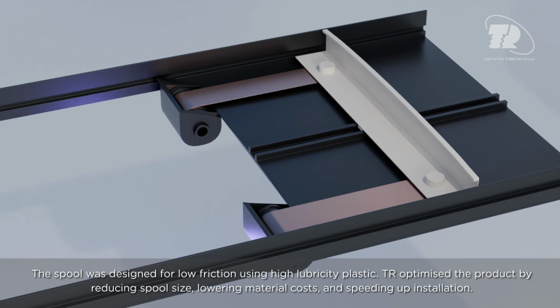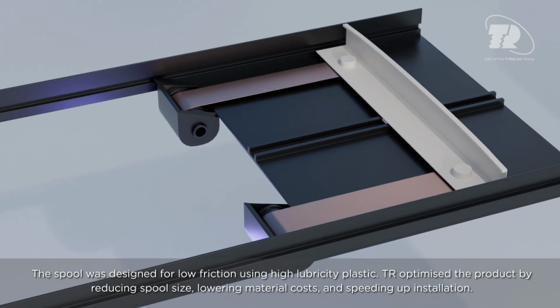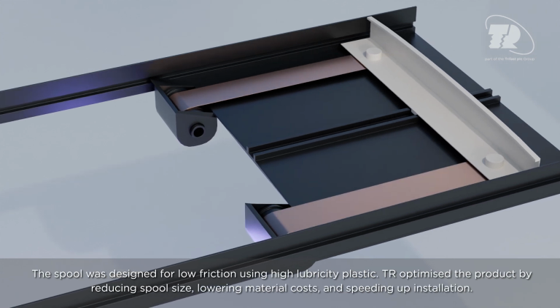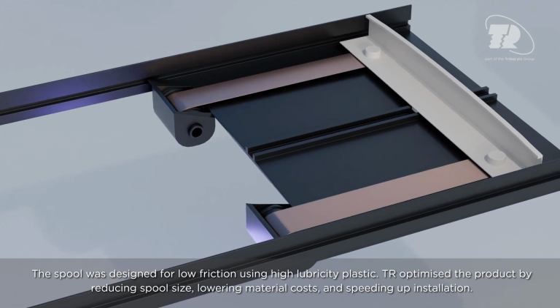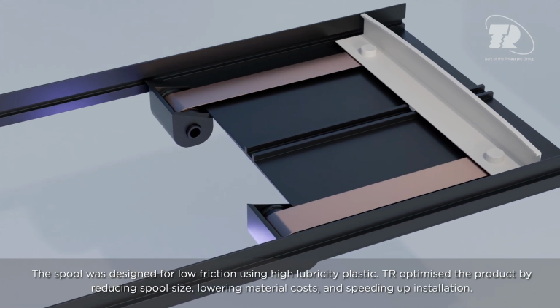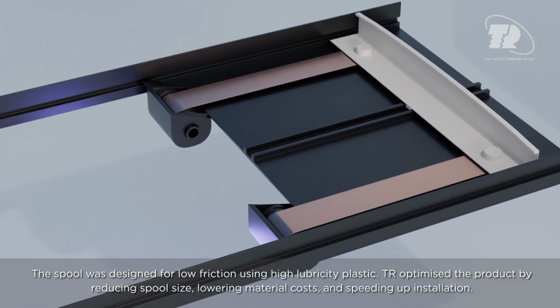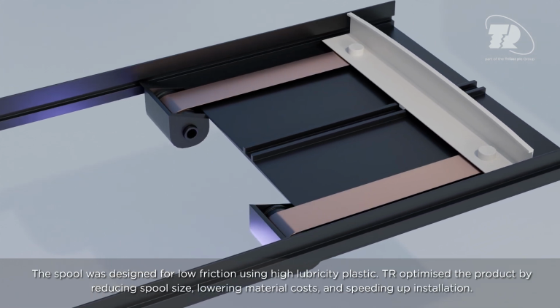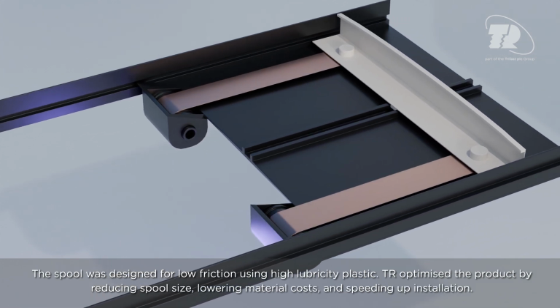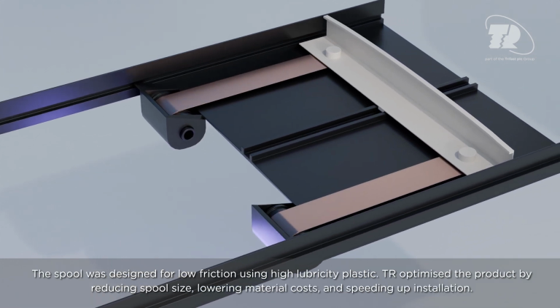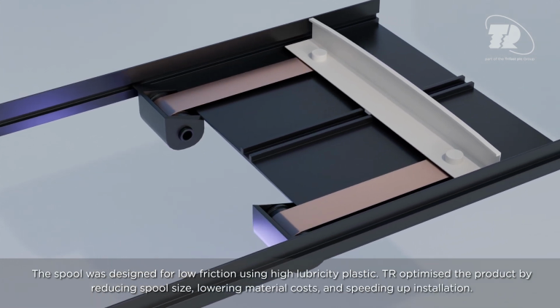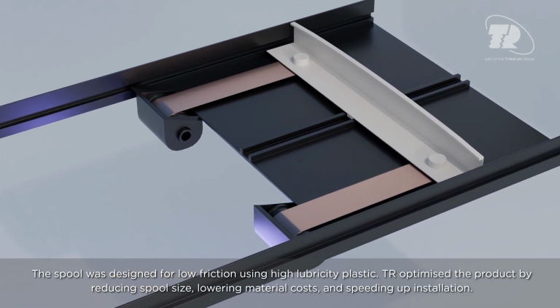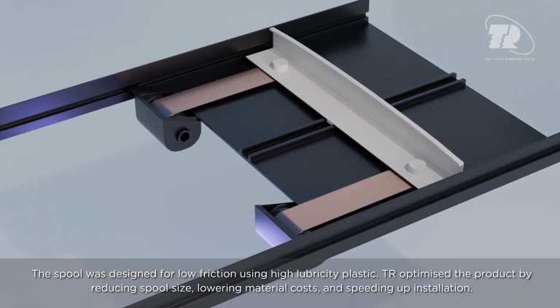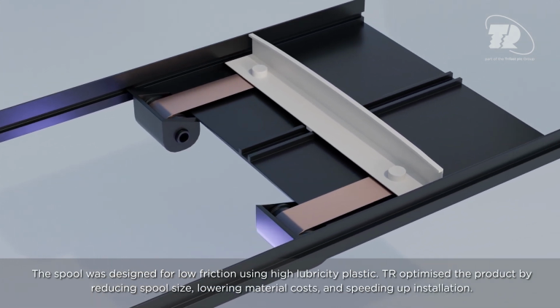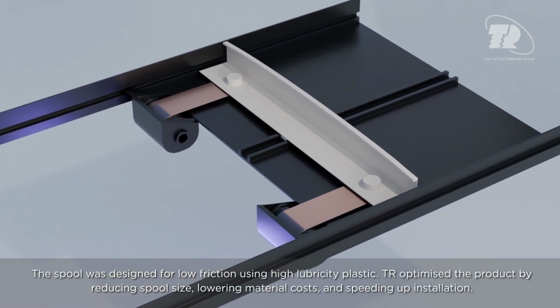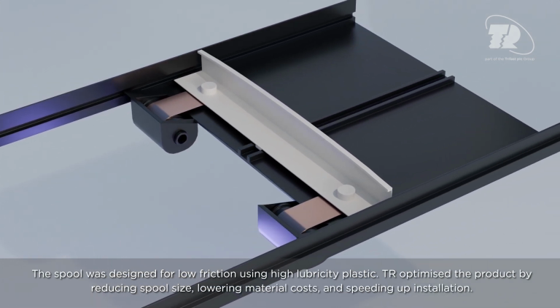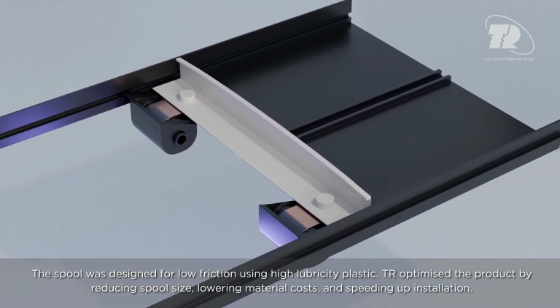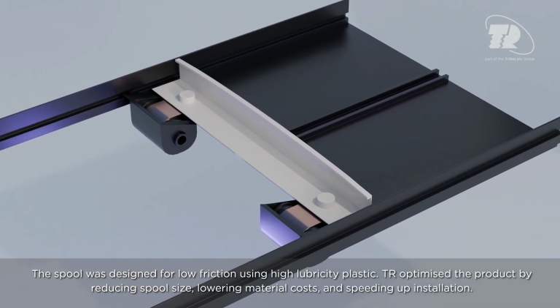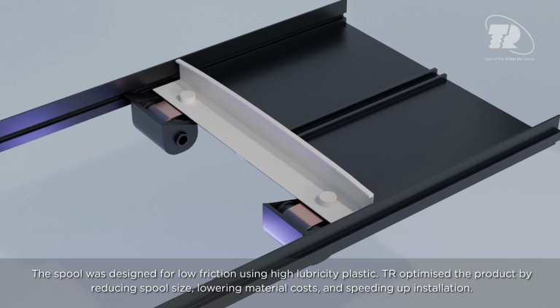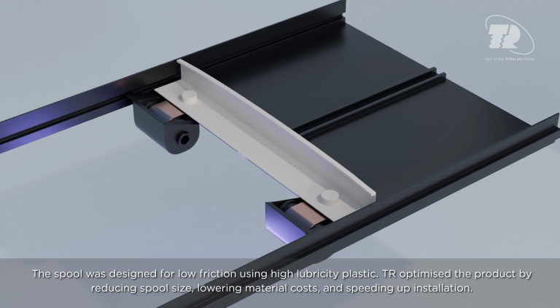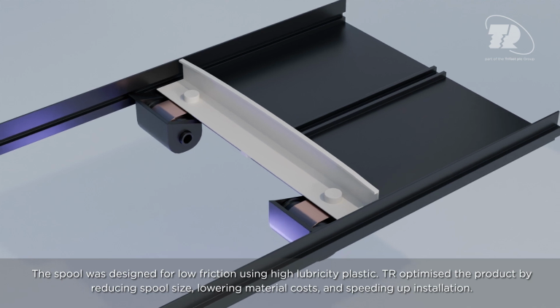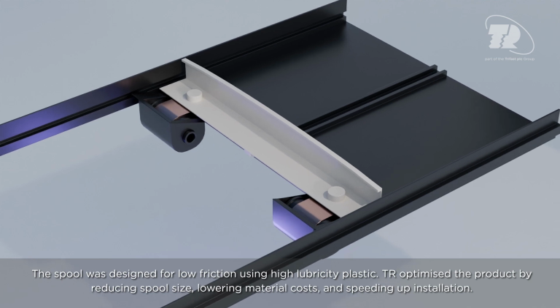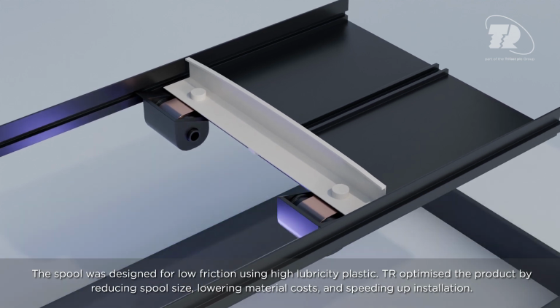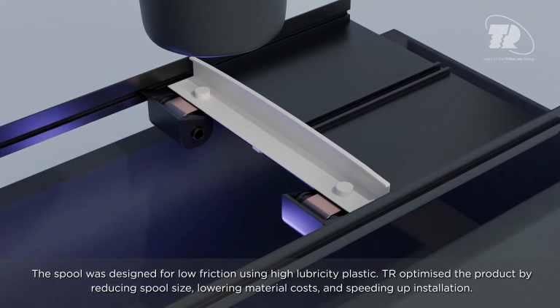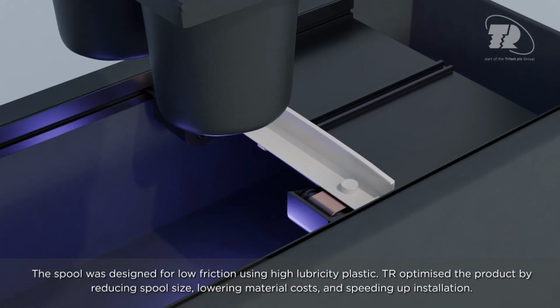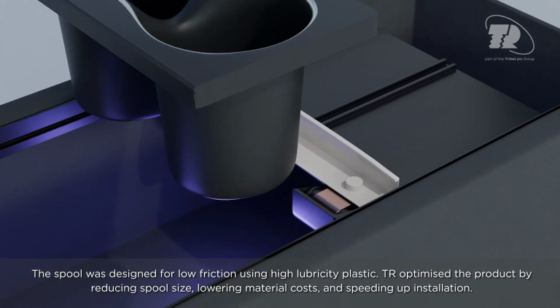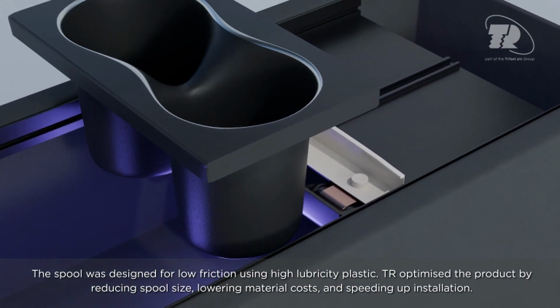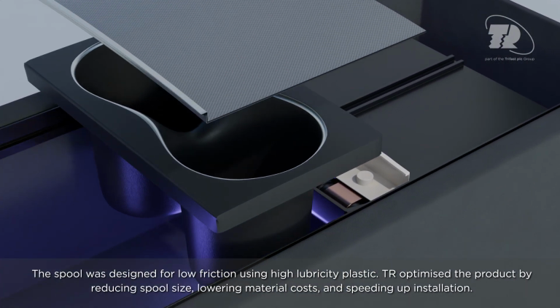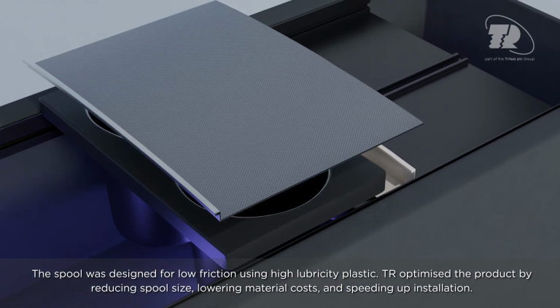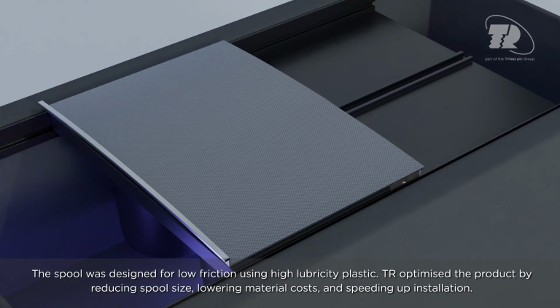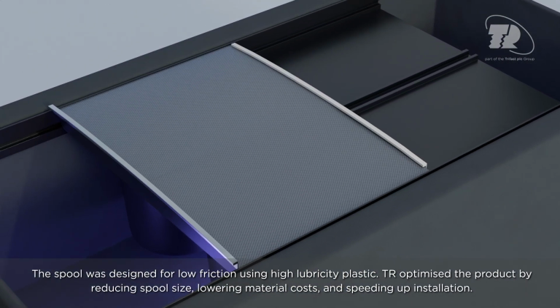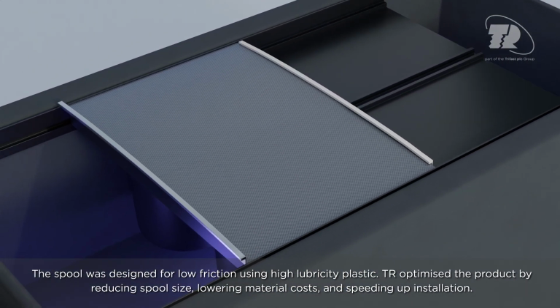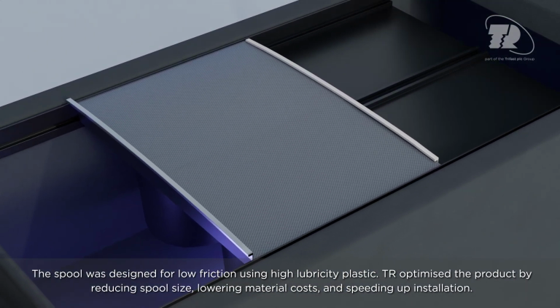The spool was designed for low friction using high lubricity plastic. TR optimized the product by reducing spool size, lowering material costs, and speeding up installation.